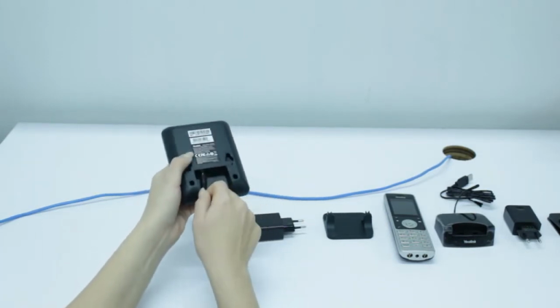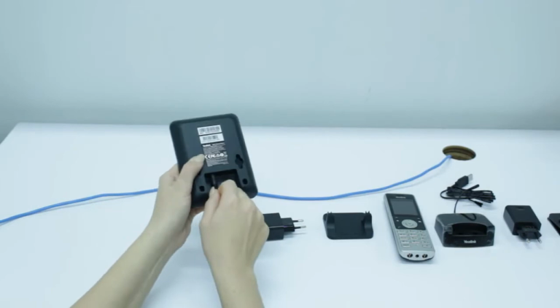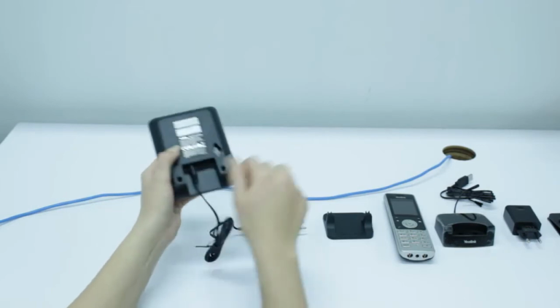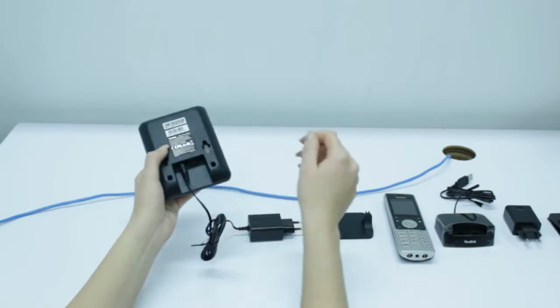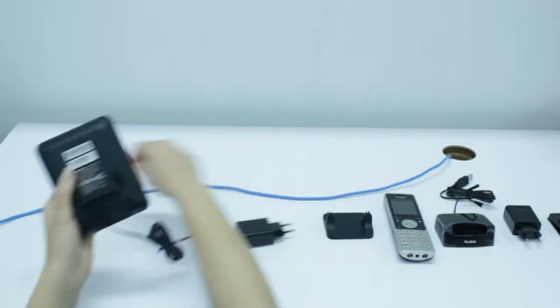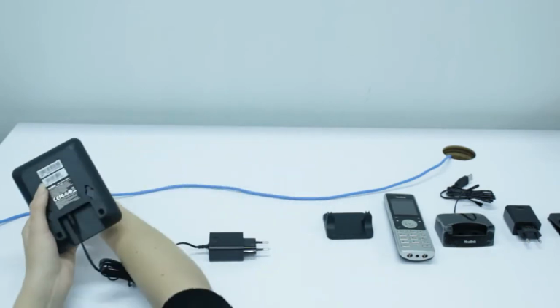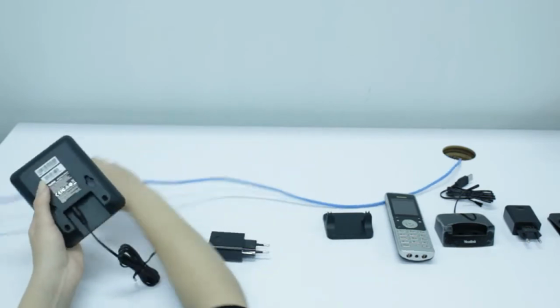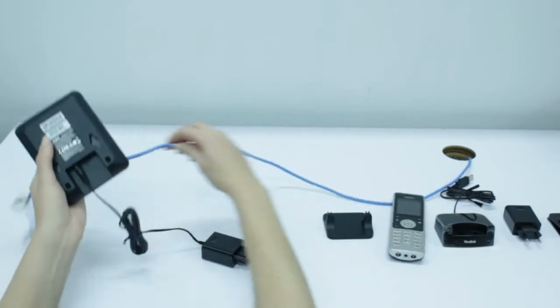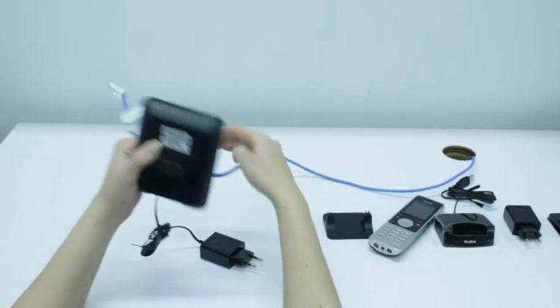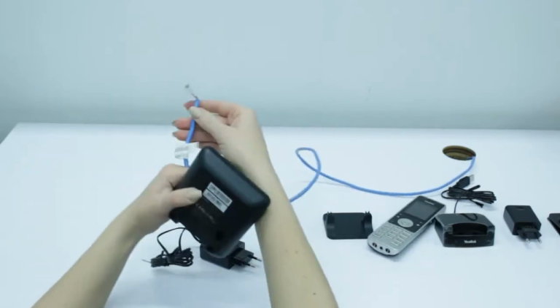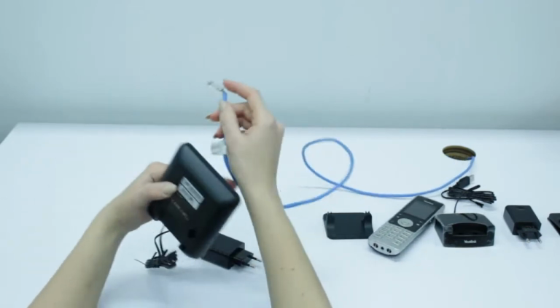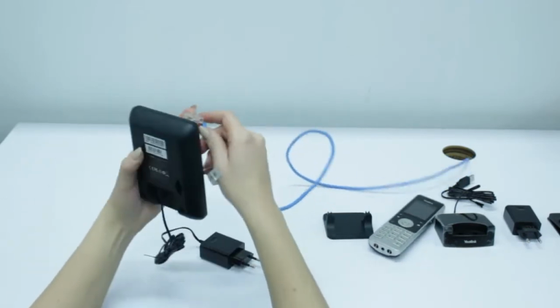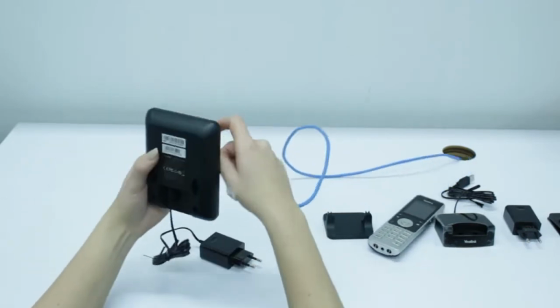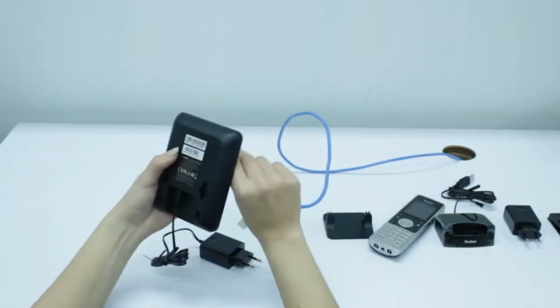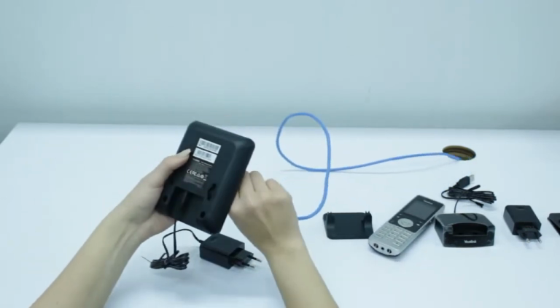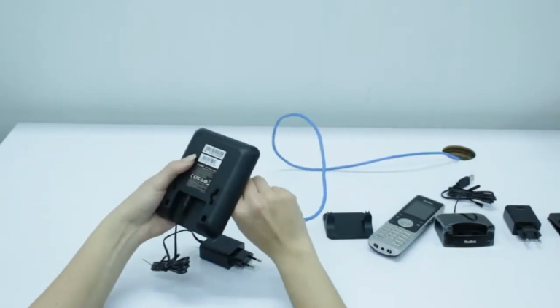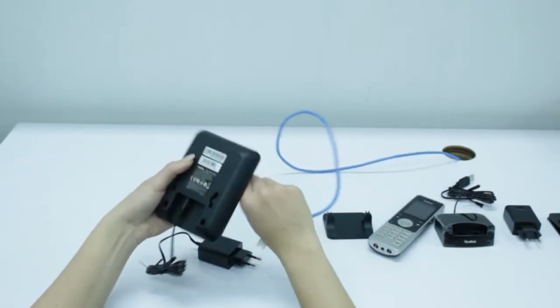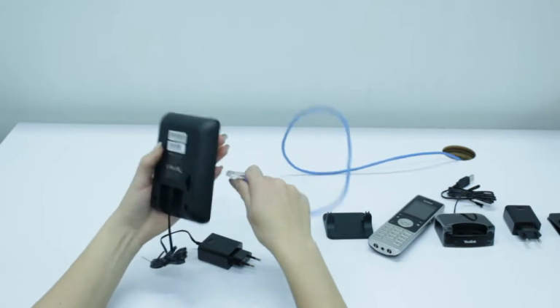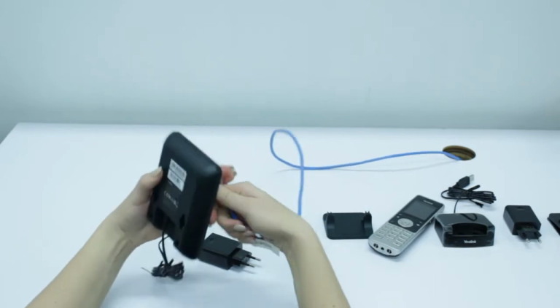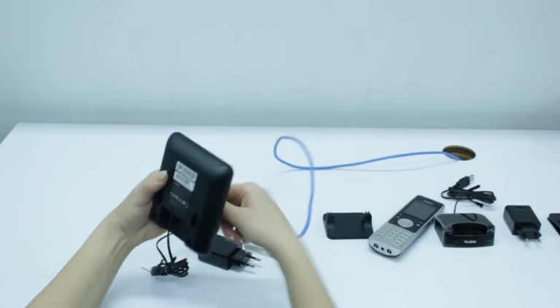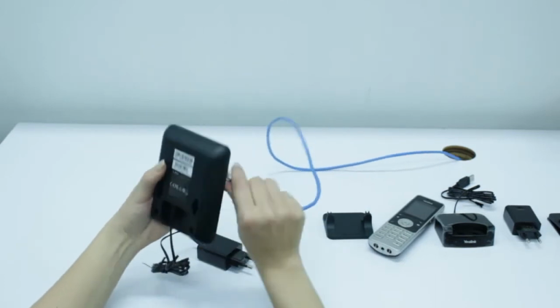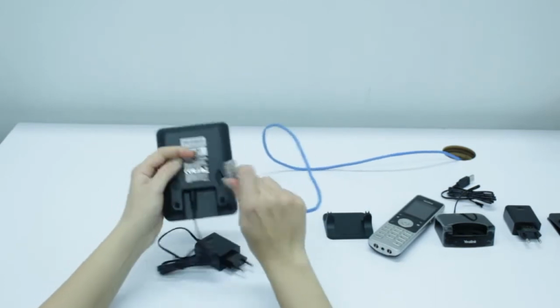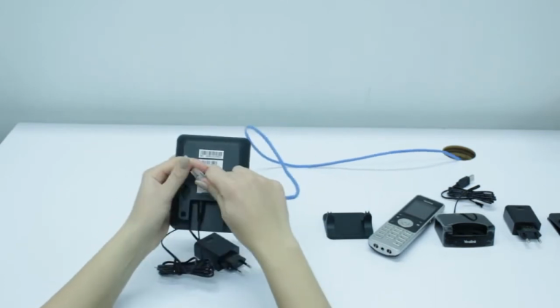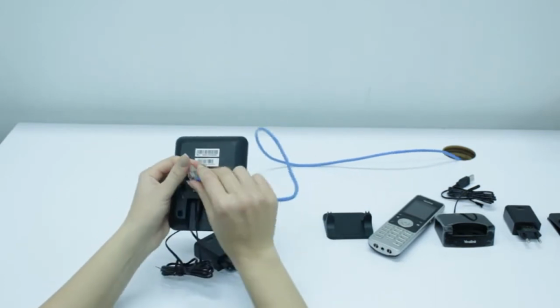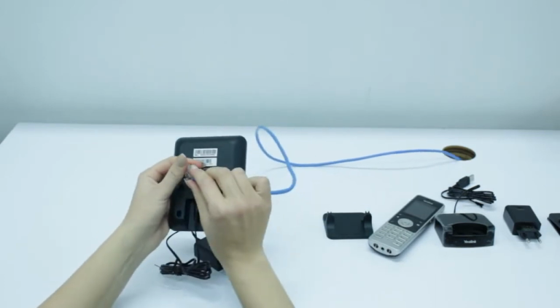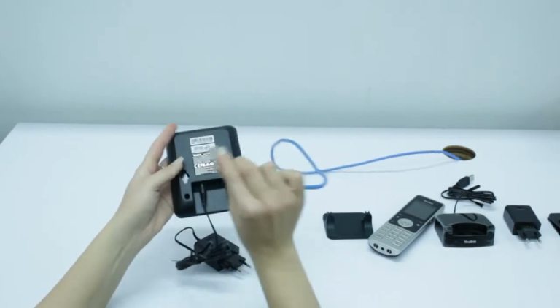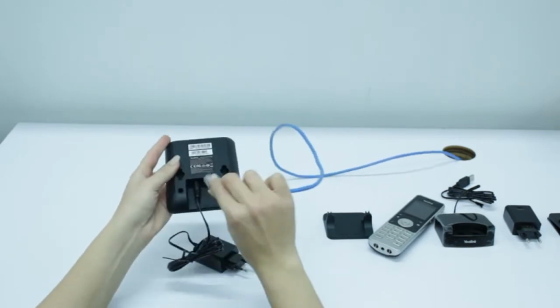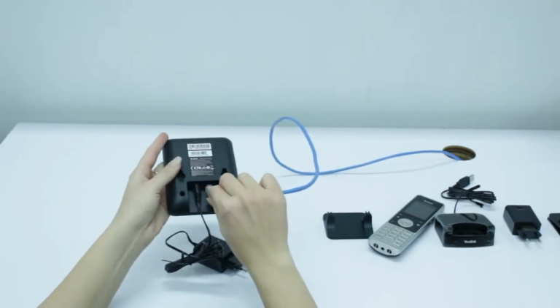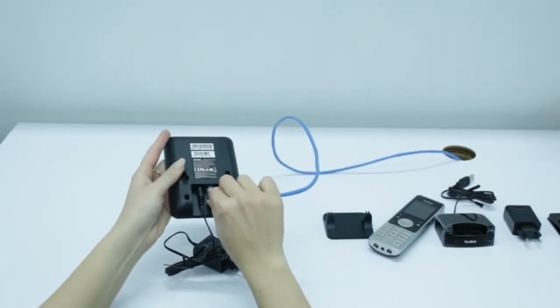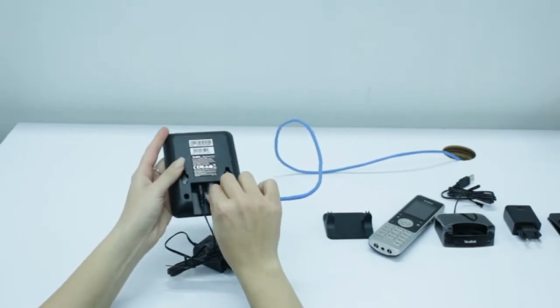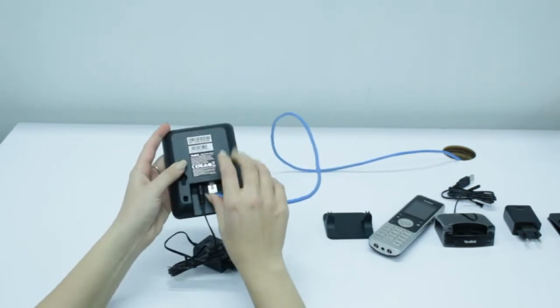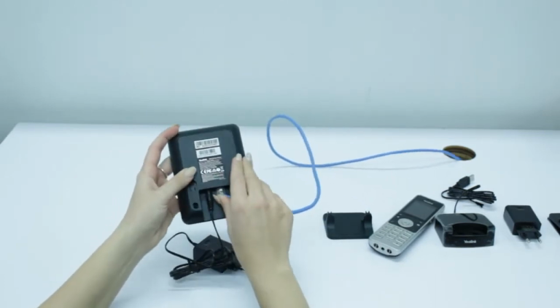Then, you're going to take your connectivity cord and insert the connectivity cord into the internet port at the back of the base station.